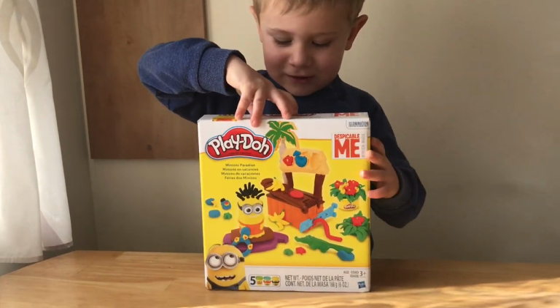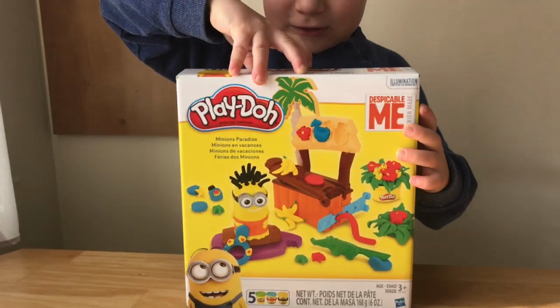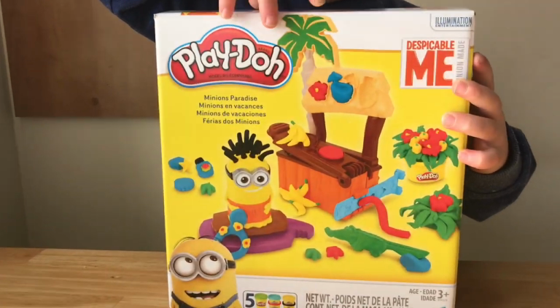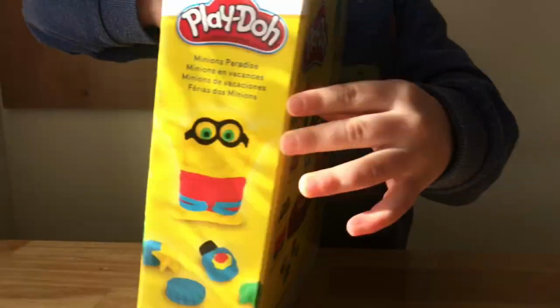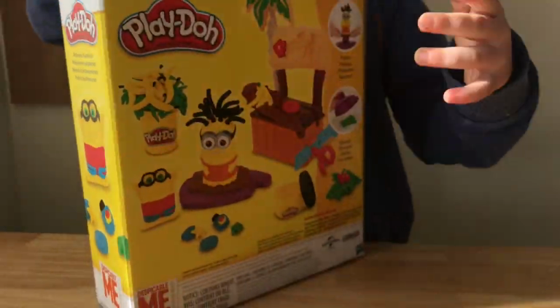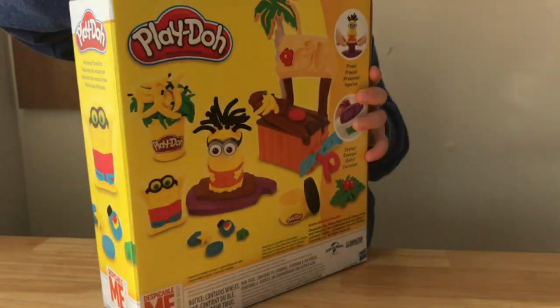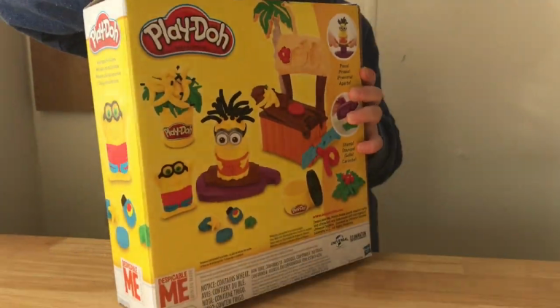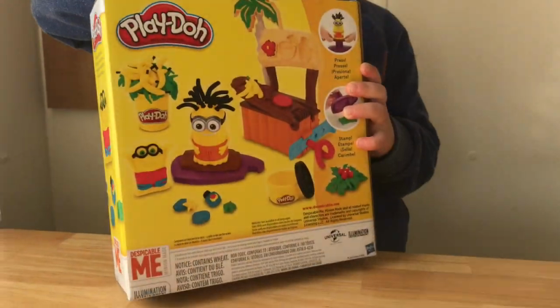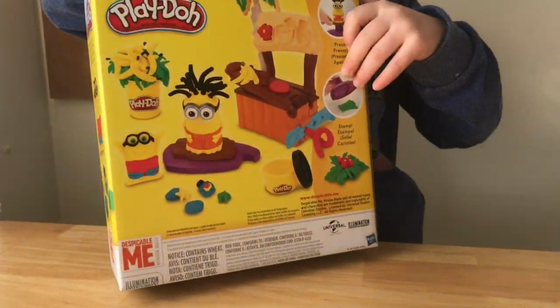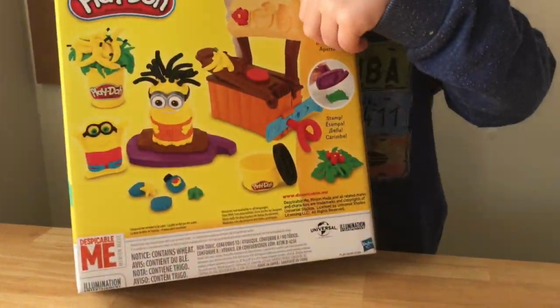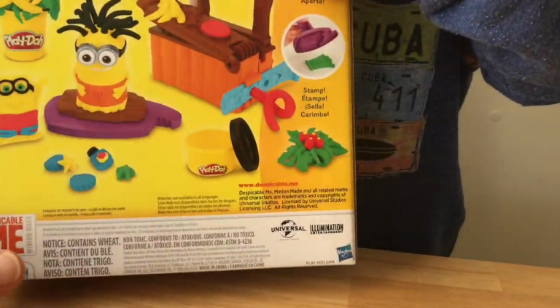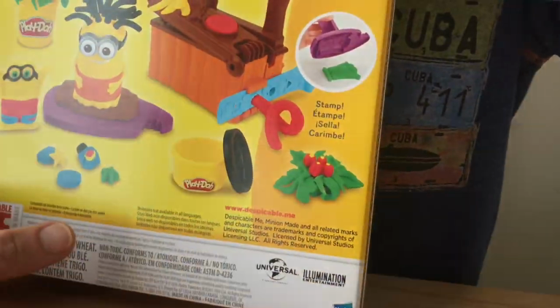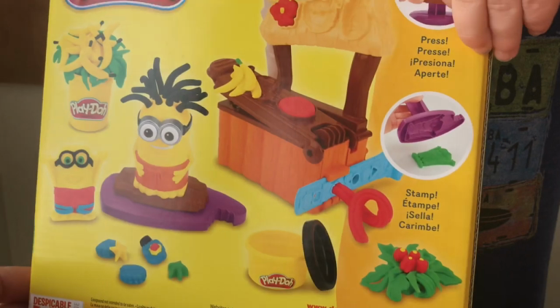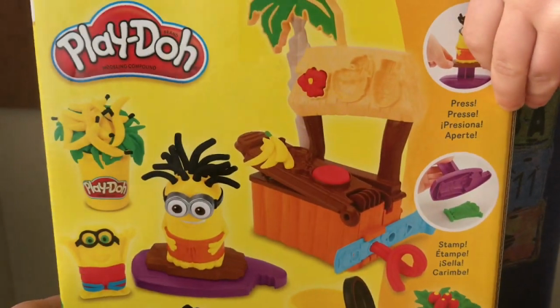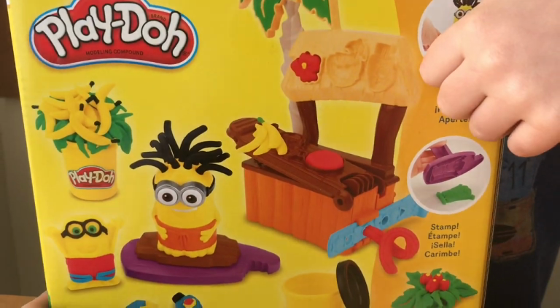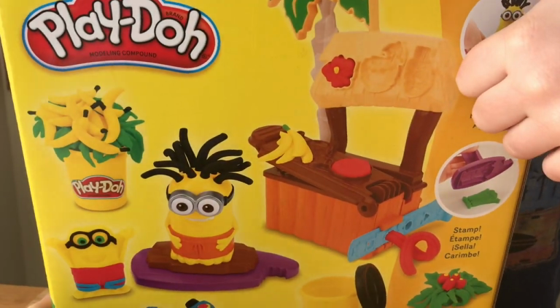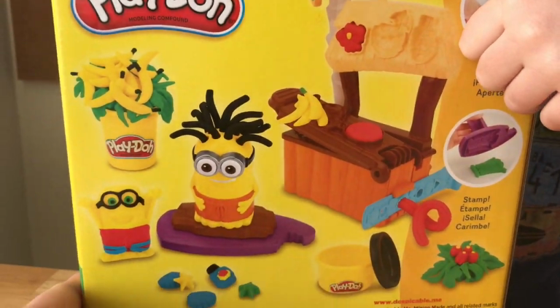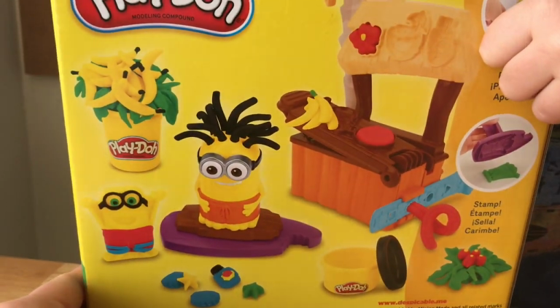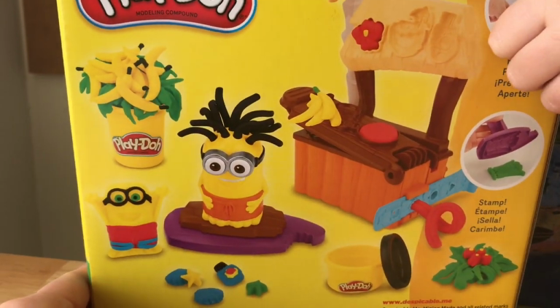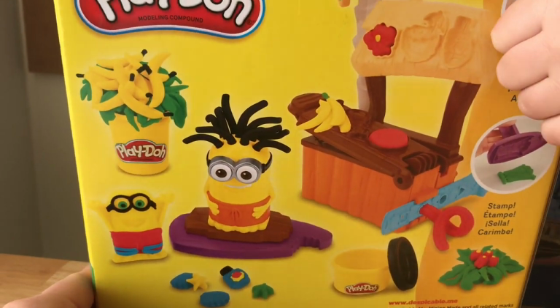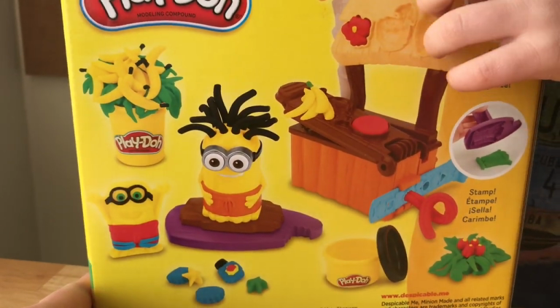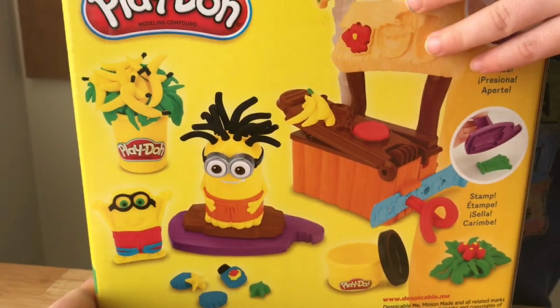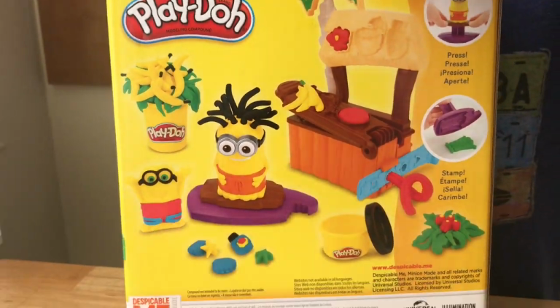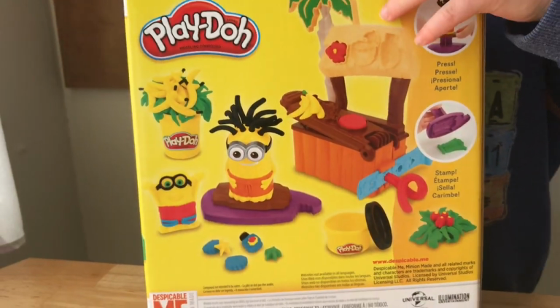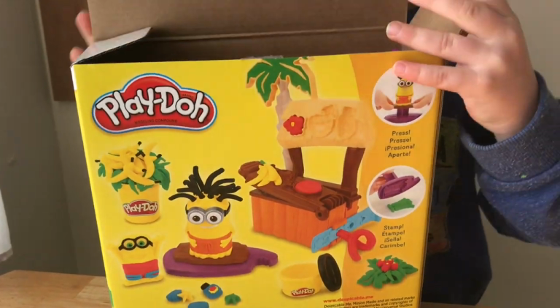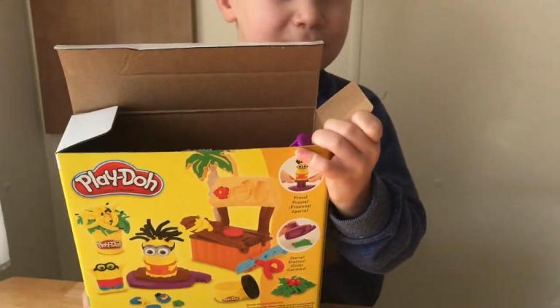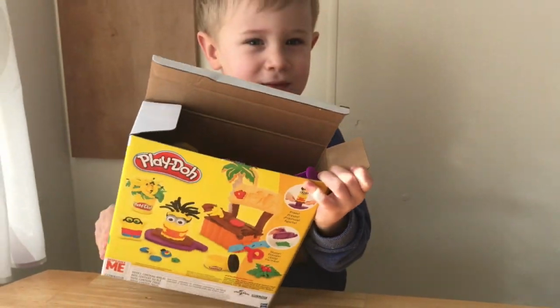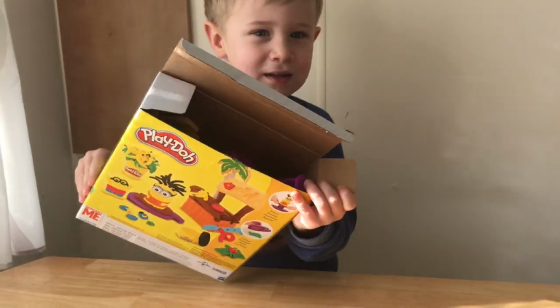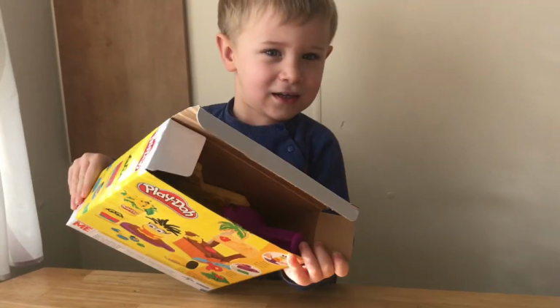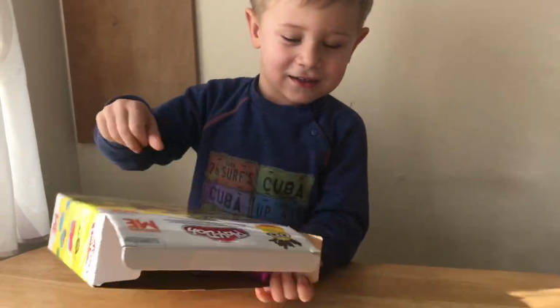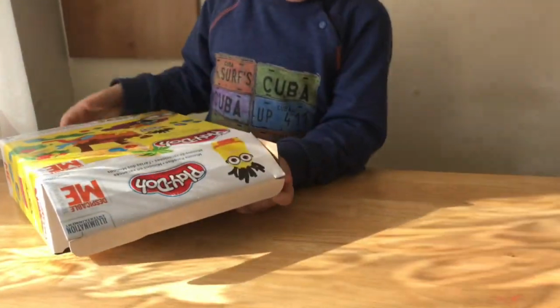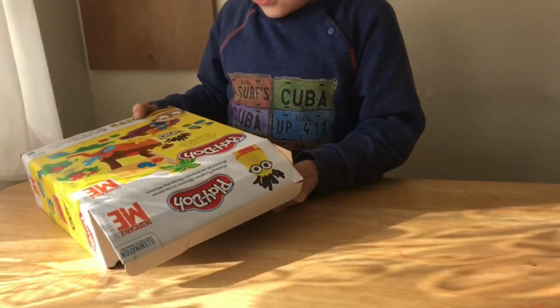Let's show this — there will be Minions Paradise. Let's see what's on the box, okay? What will we have here? A Minion table, Minion figure, you'll be some kind of hairdresser, yes? Let's see what's inside.